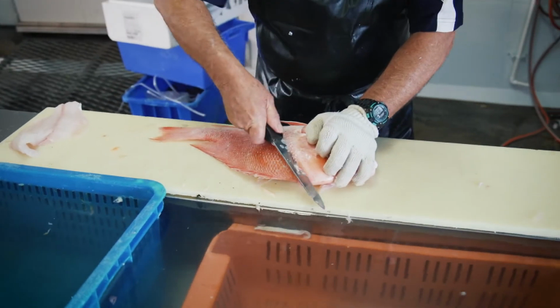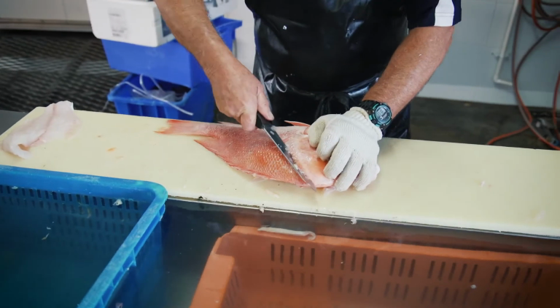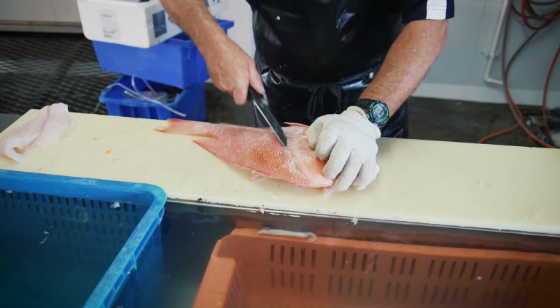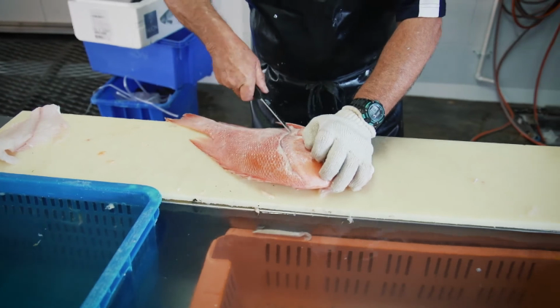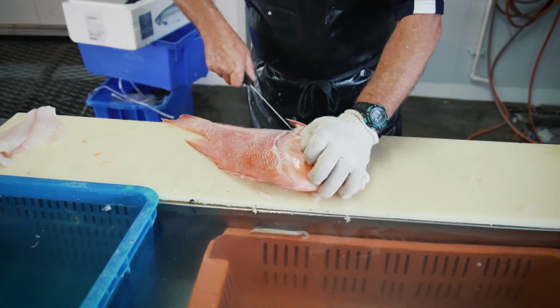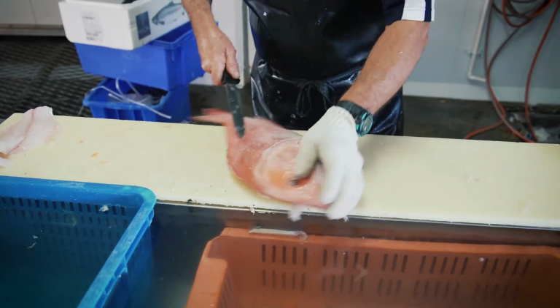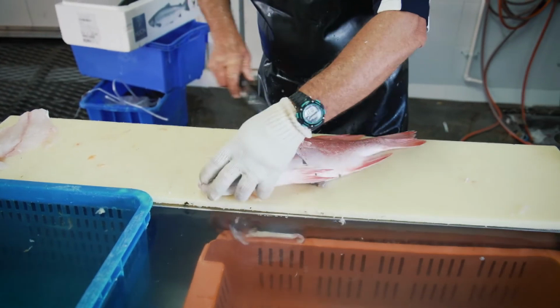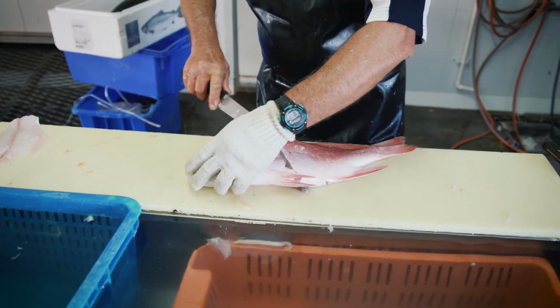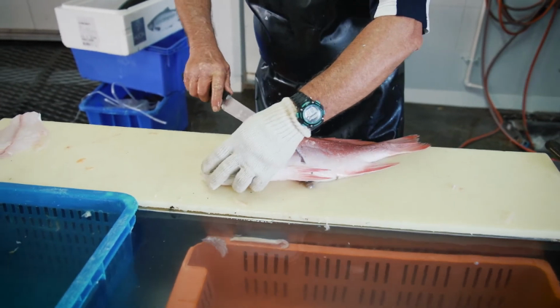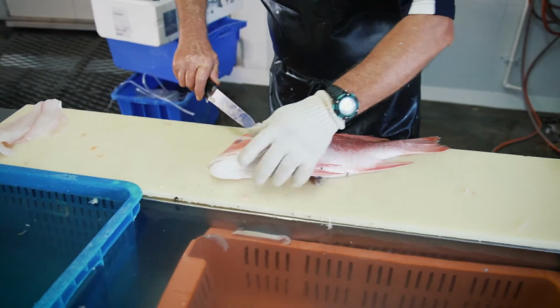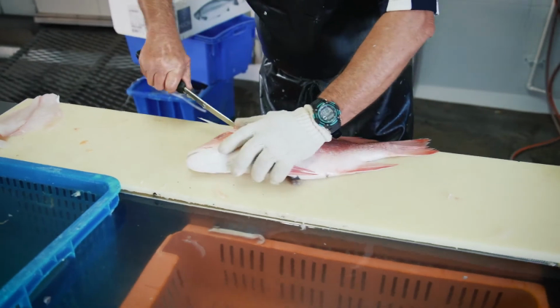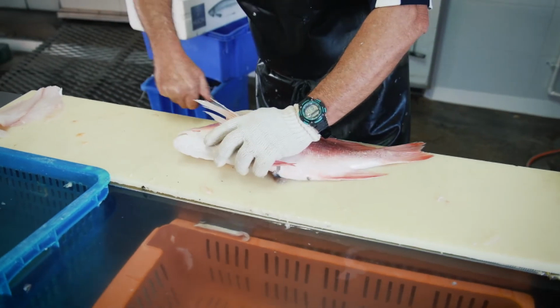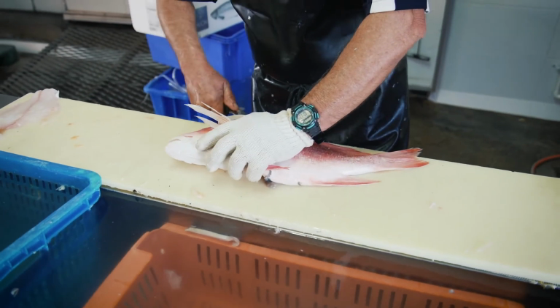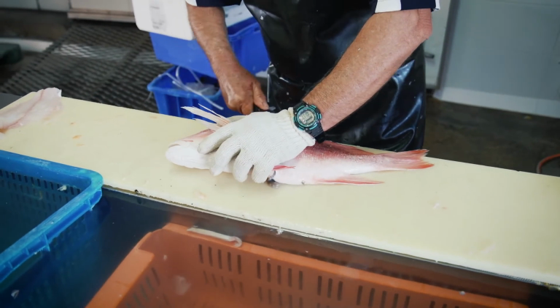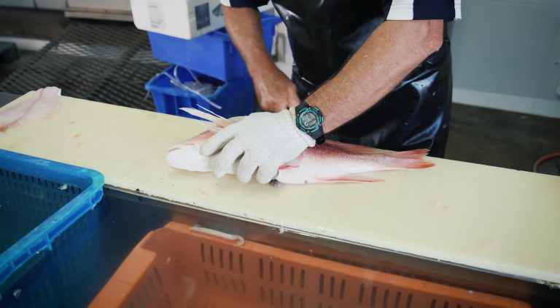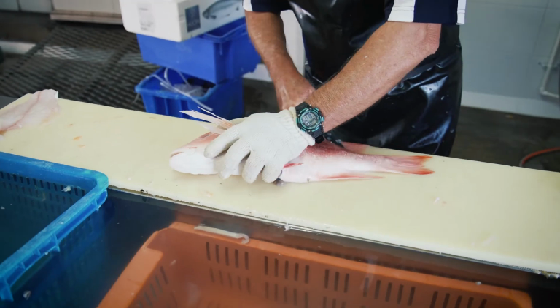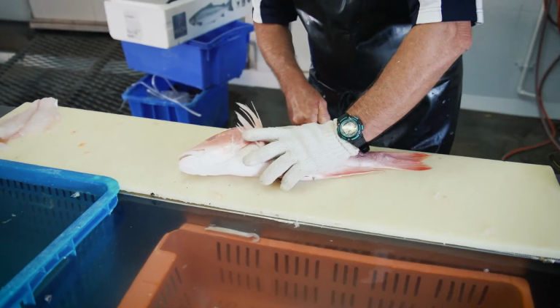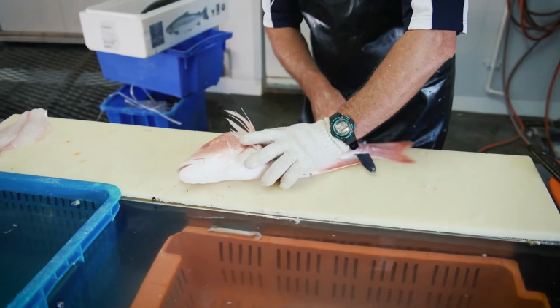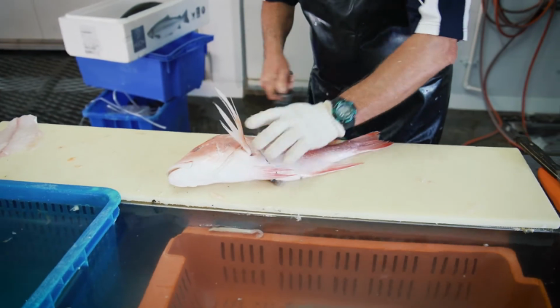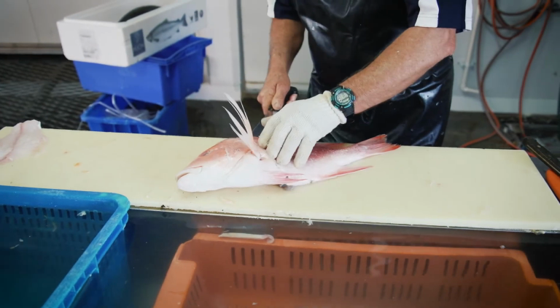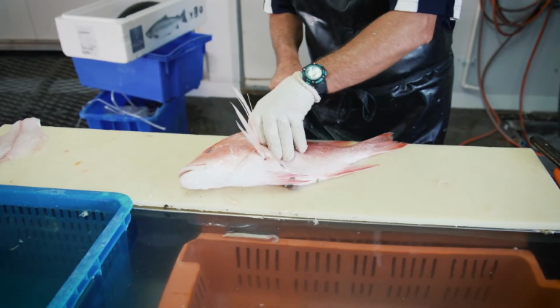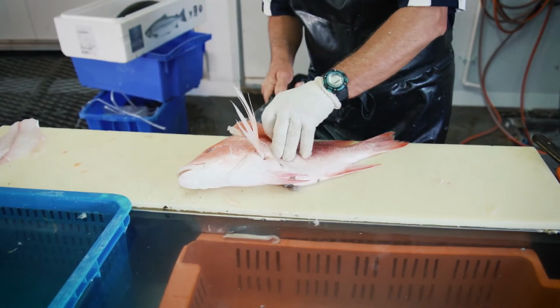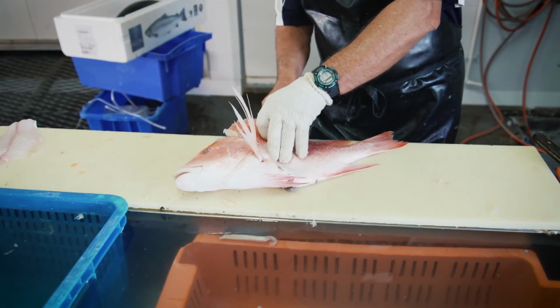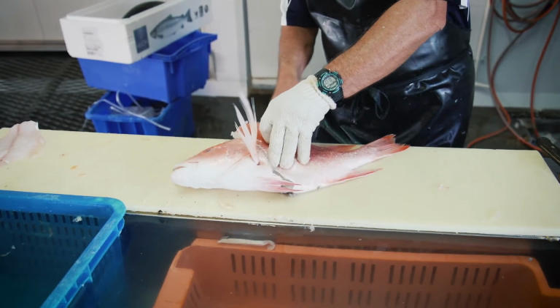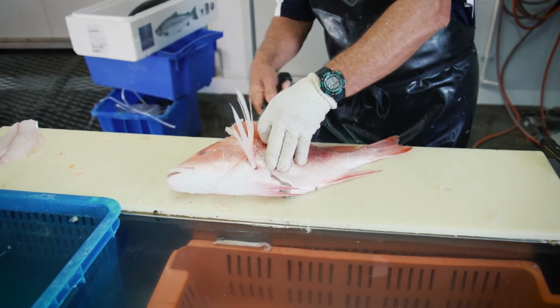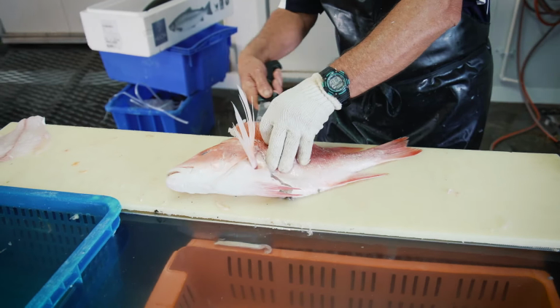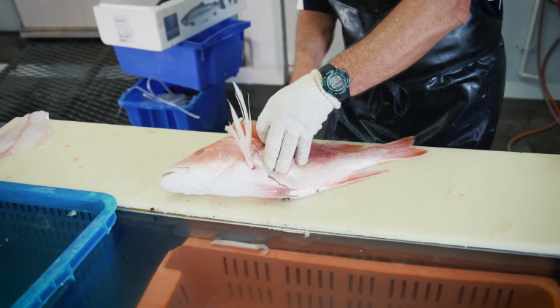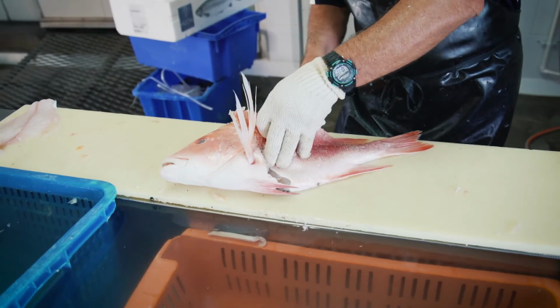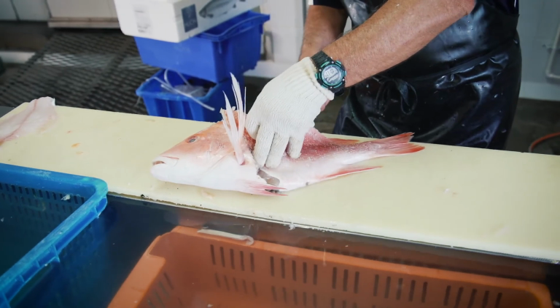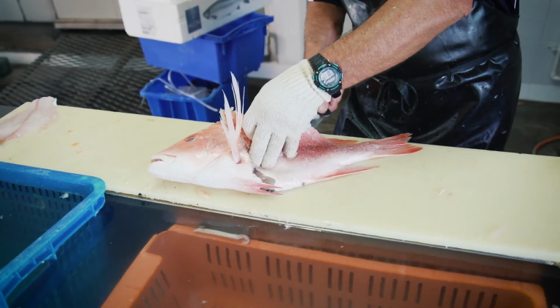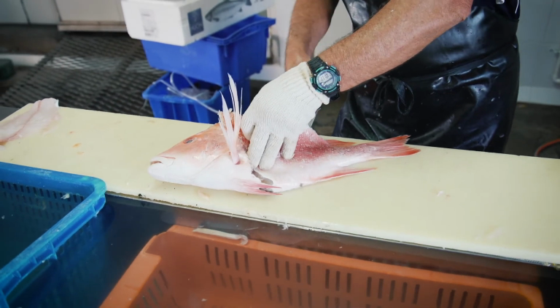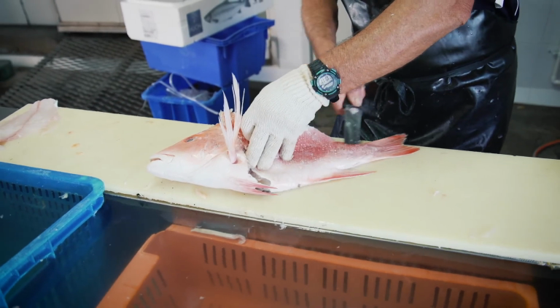Slide it in there, down, put the knife in there, slide it along, then I pick the fillet up, slide the knife in until you hit the rib cage.